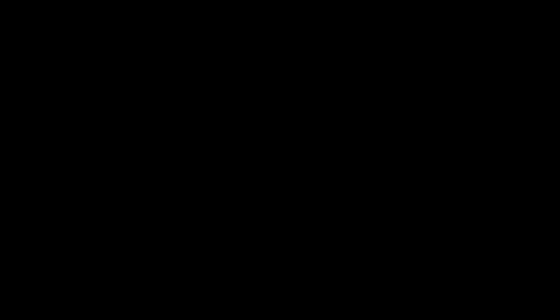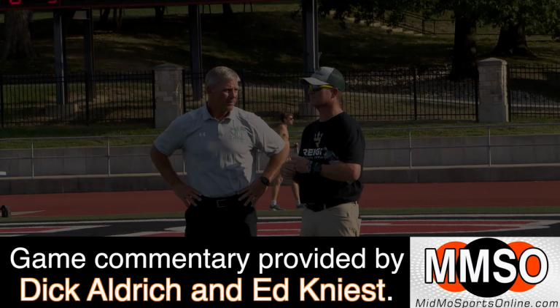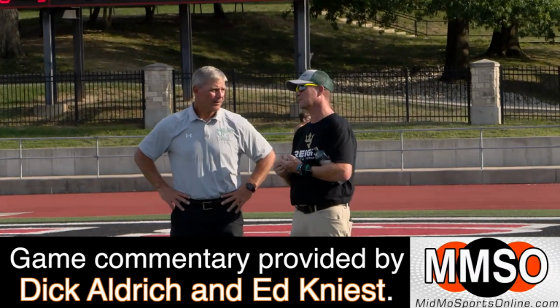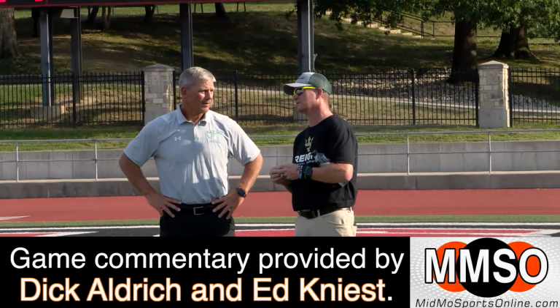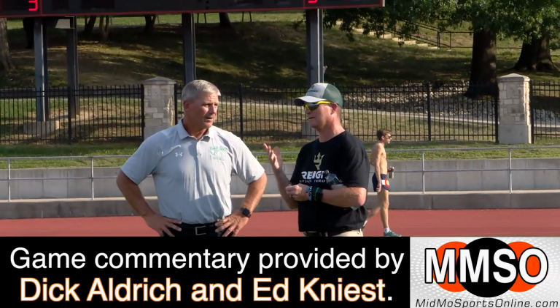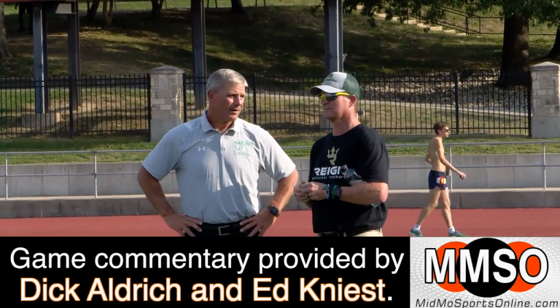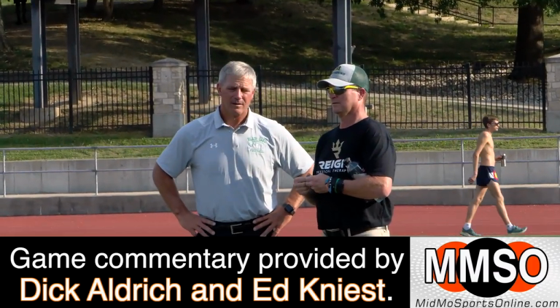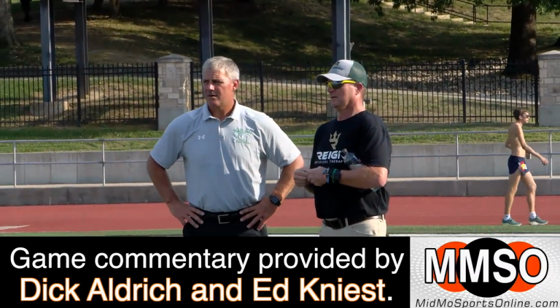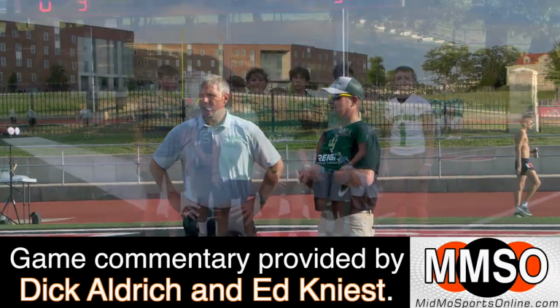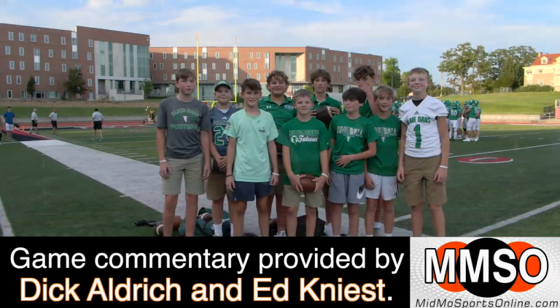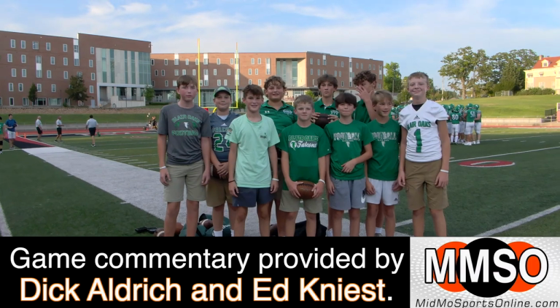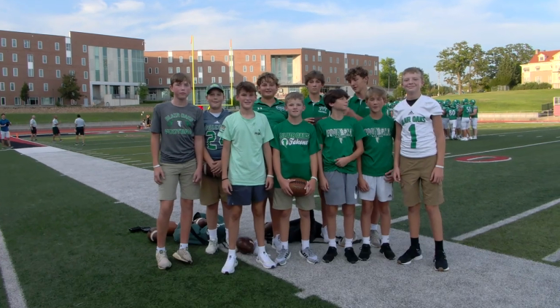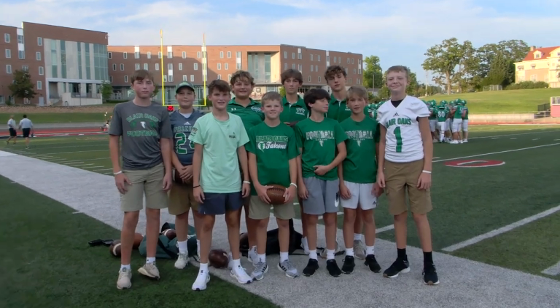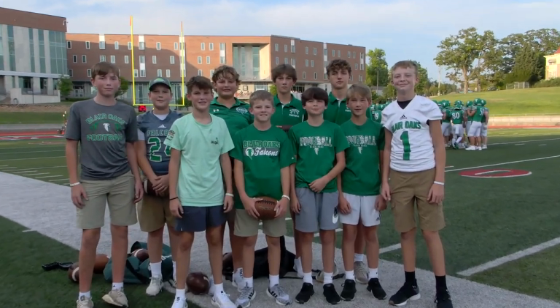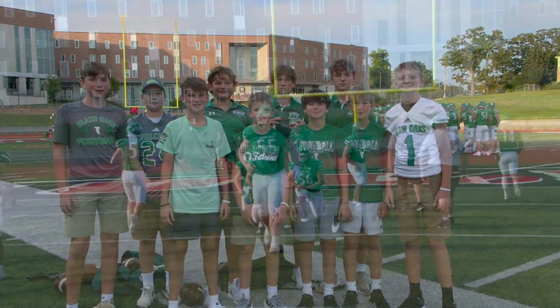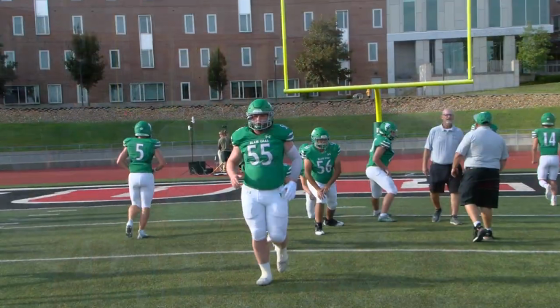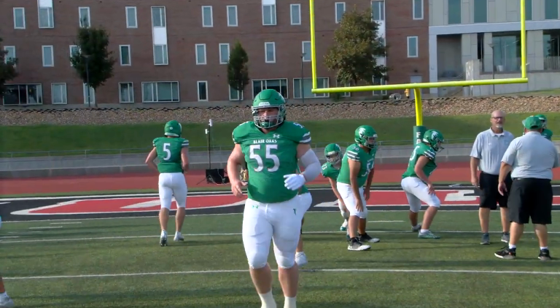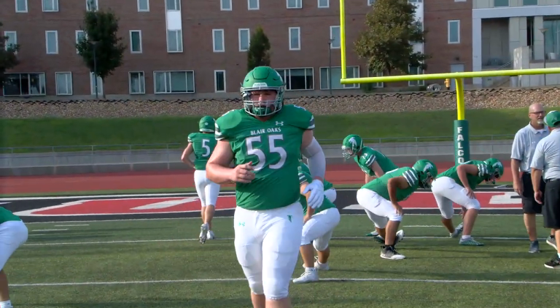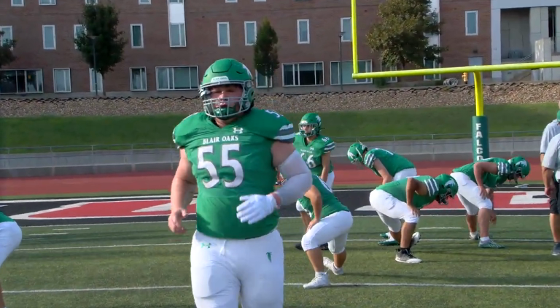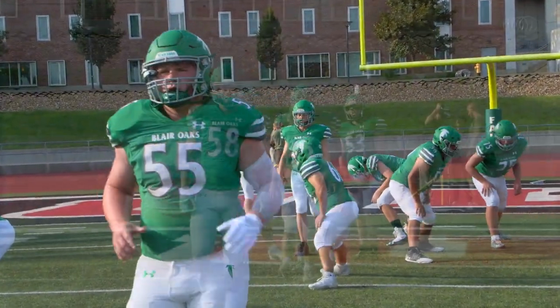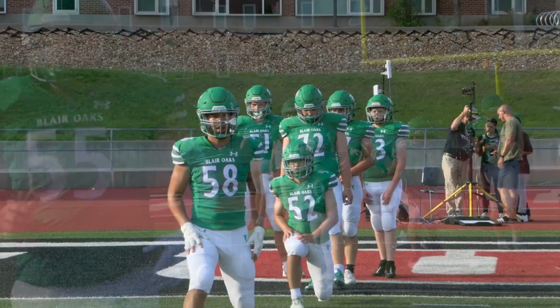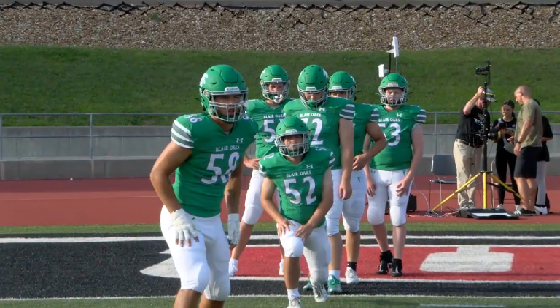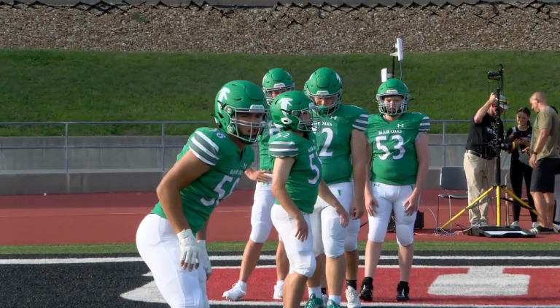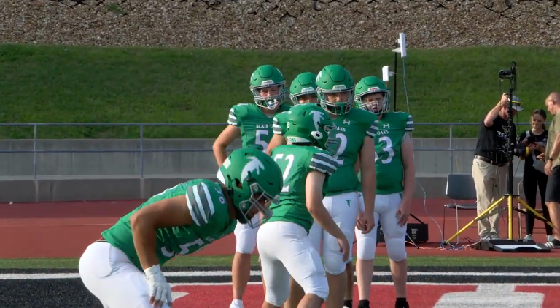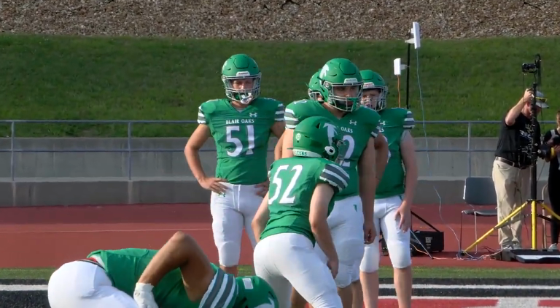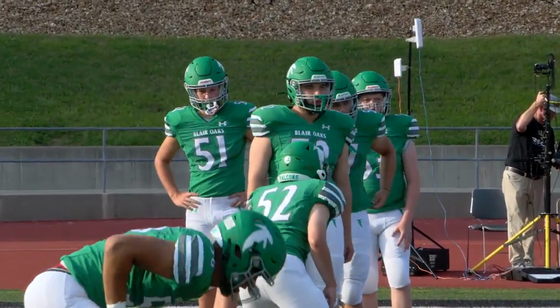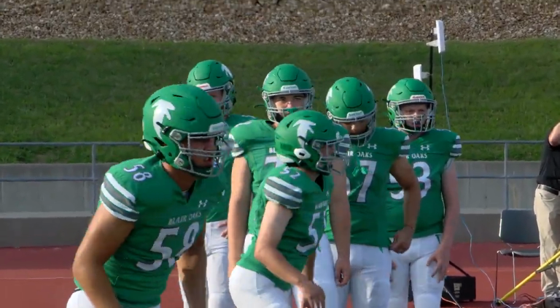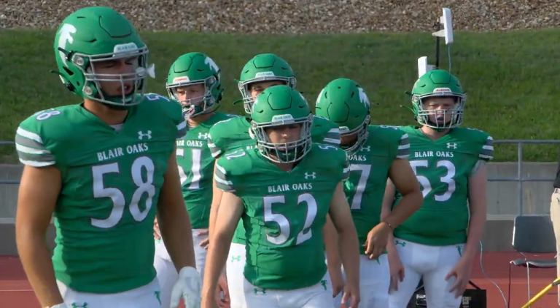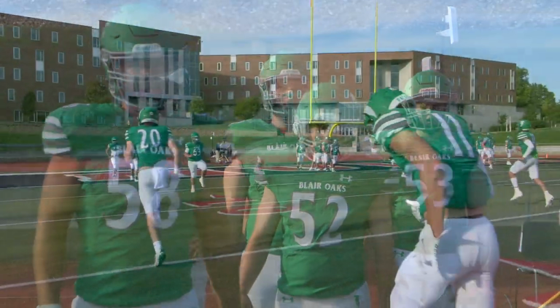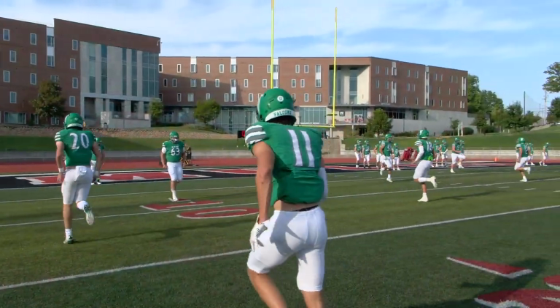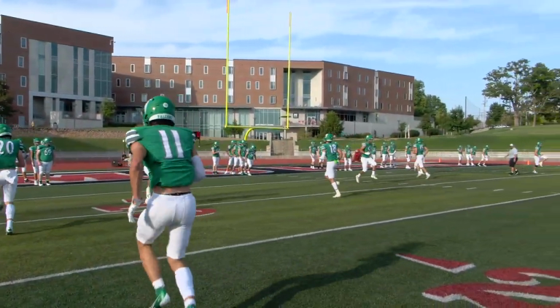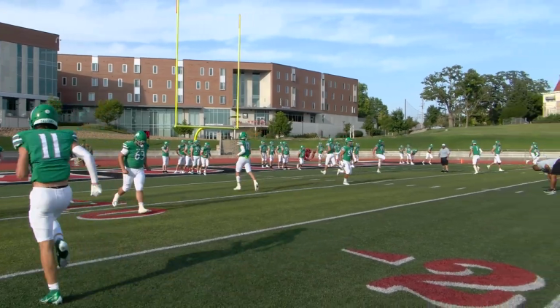Let's take a look at the starting lineups for the Blair Oaks Falcons for tonight. The center for tonight's ballgame will be Wyatt Bonnett. He is a senior, 6'2", 265 pounds. The right guard is Cole Peters, 6'1", 210 pounds, and he's a junior.